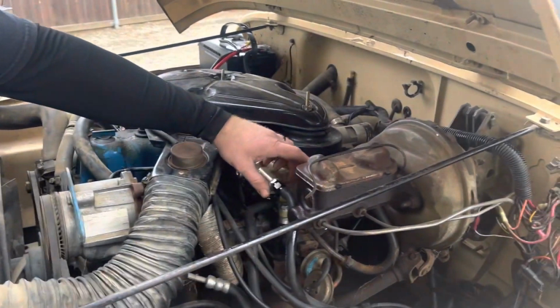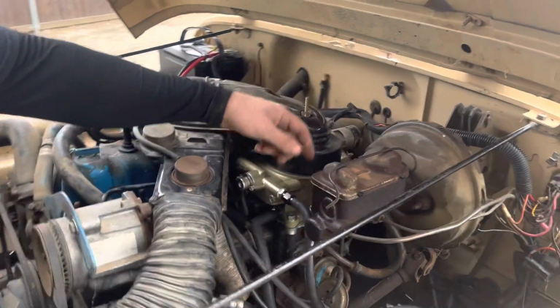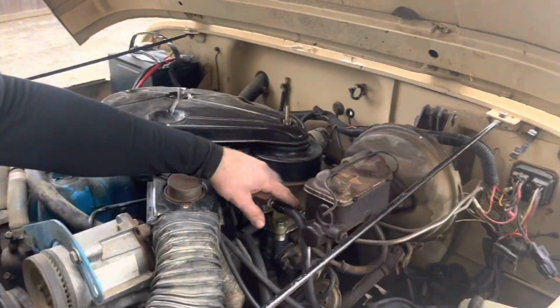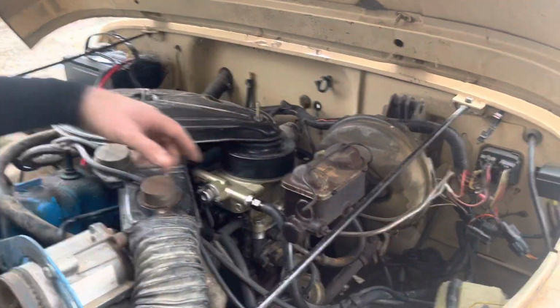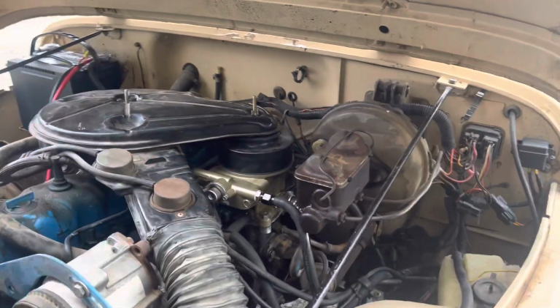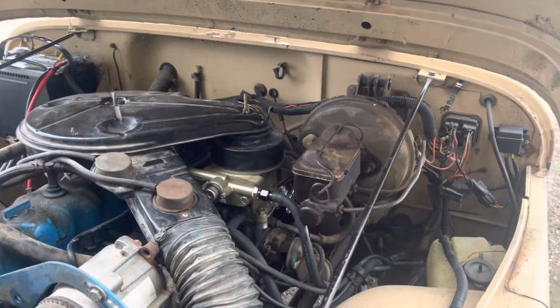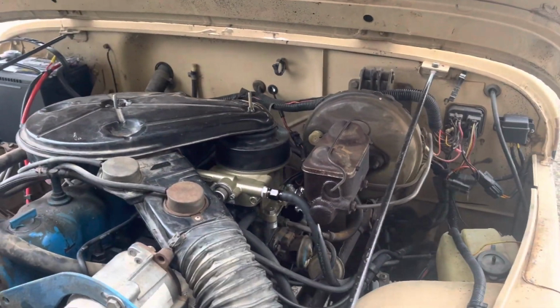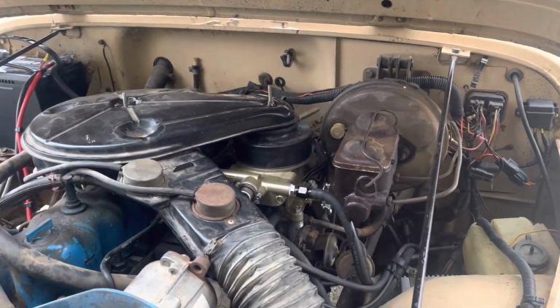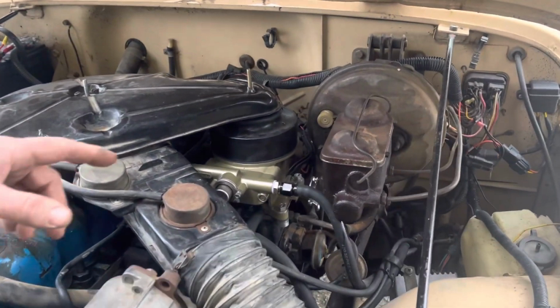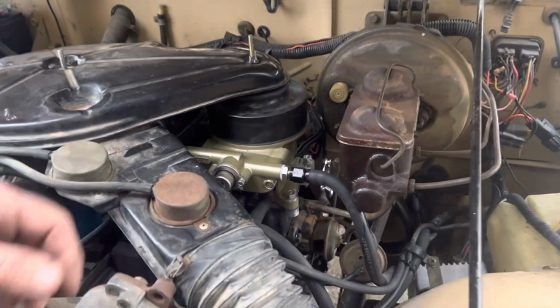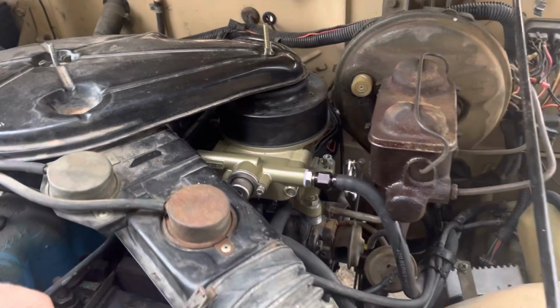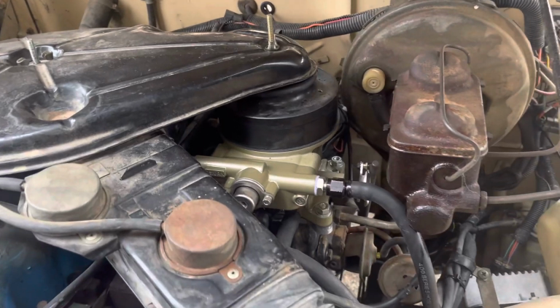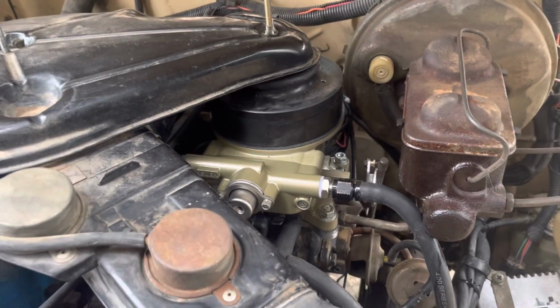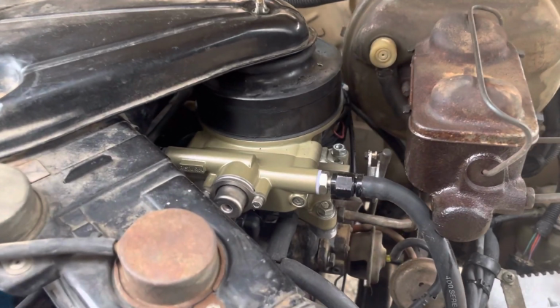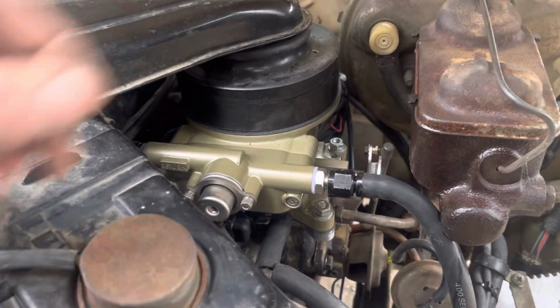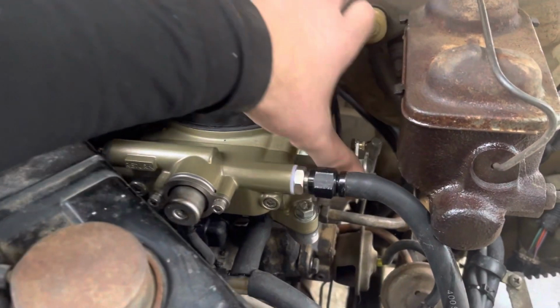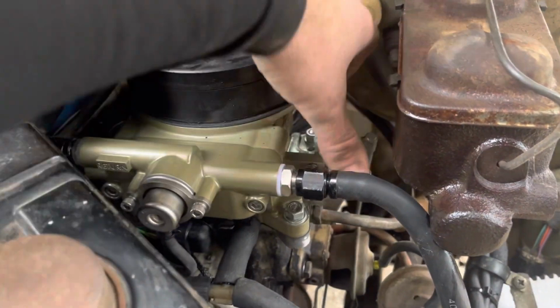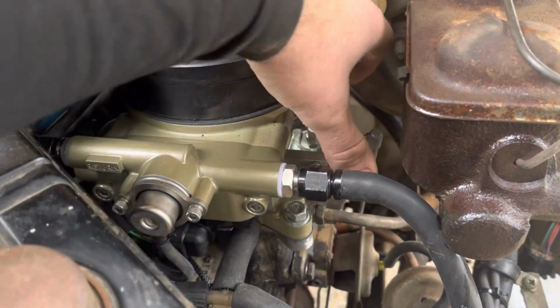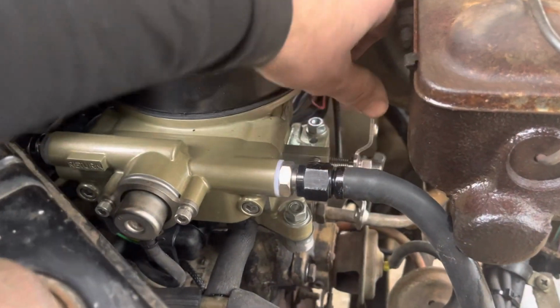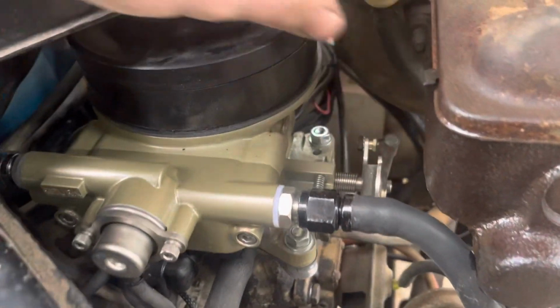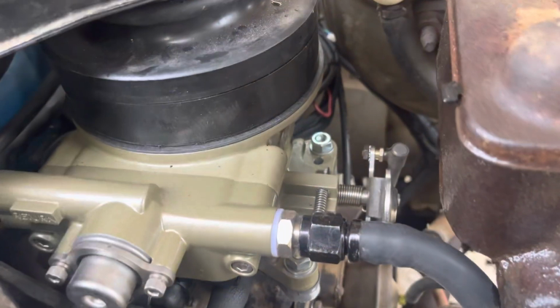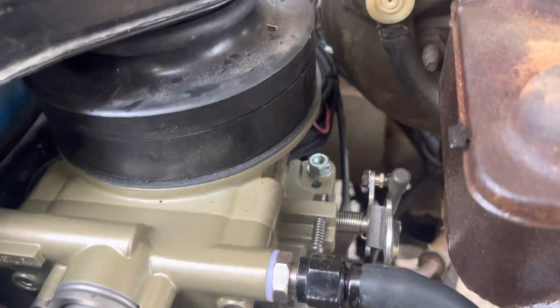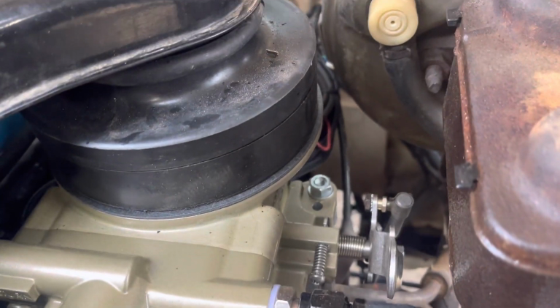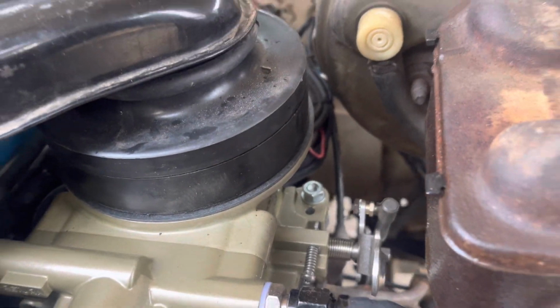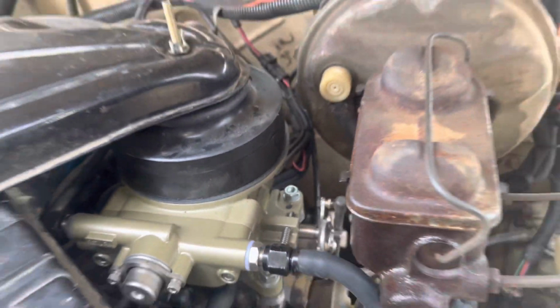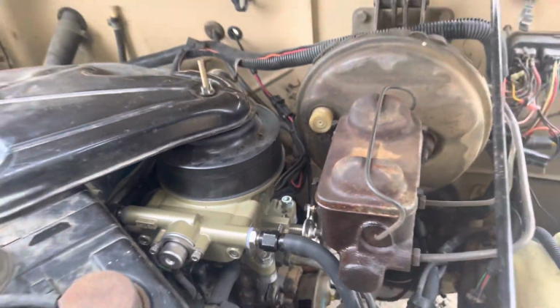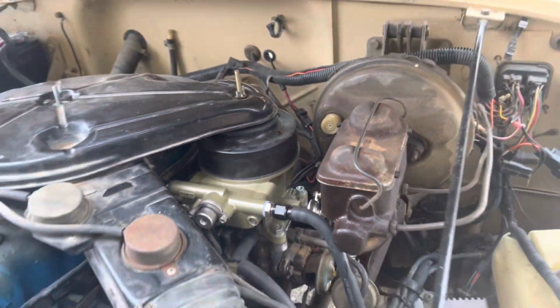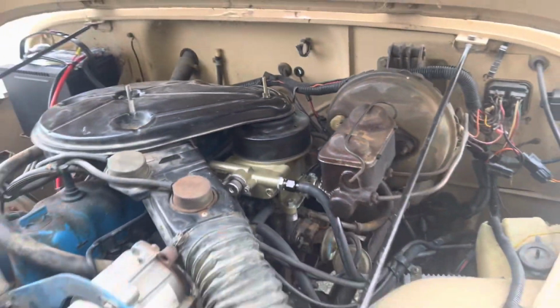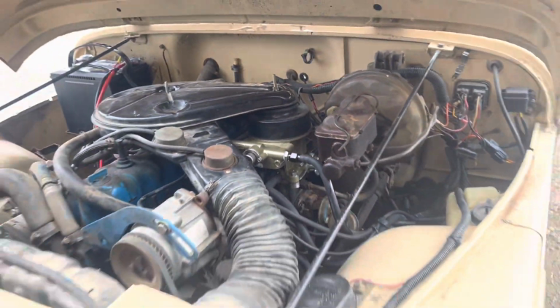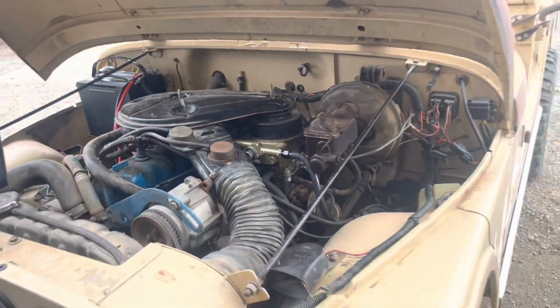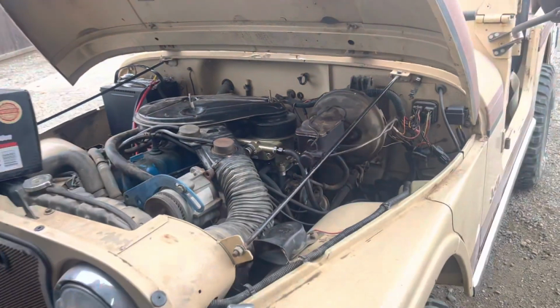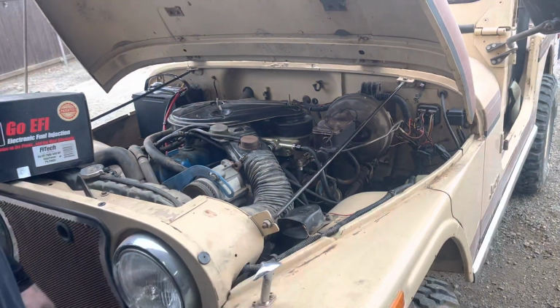The throttle linkage hooked right up just like it should with the factory bracket there from Phytek. It worked pretty well — it actually is just like it's supposed to. Everything came out pretty nice on it.